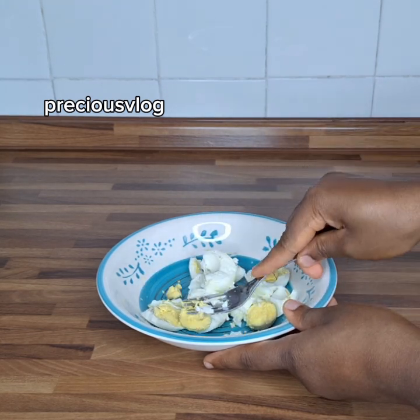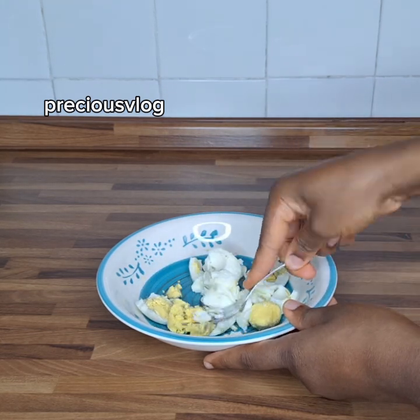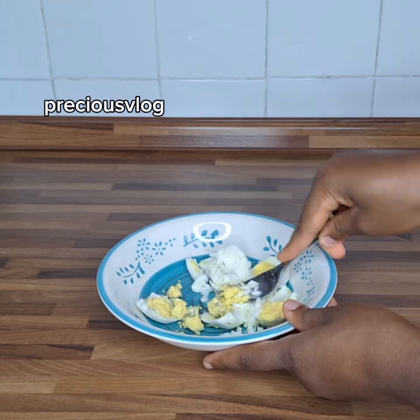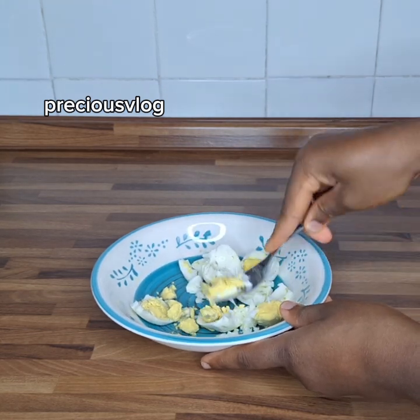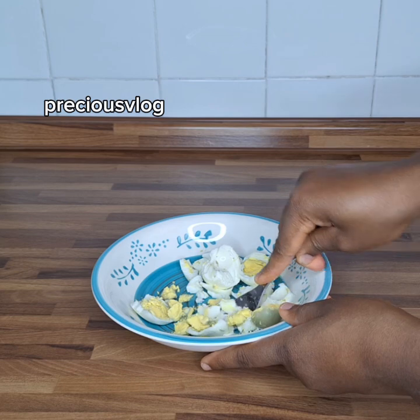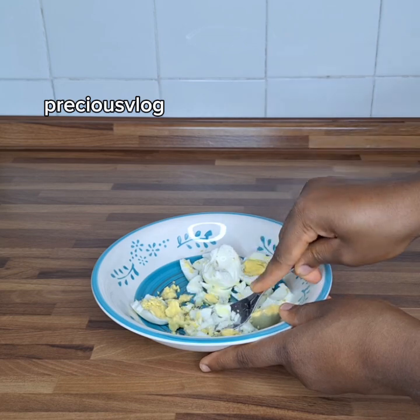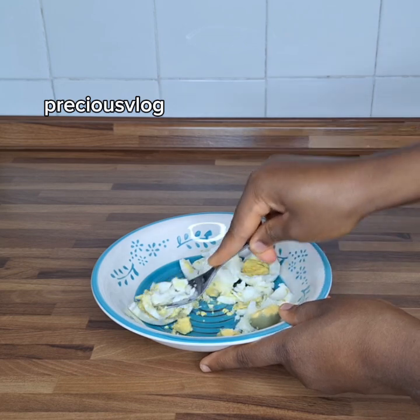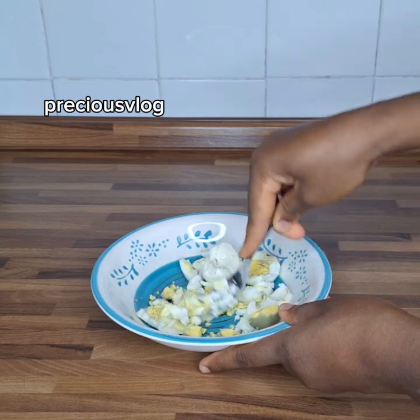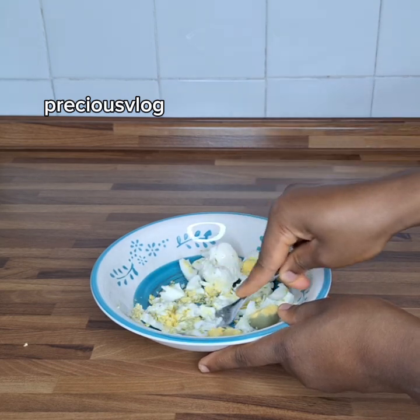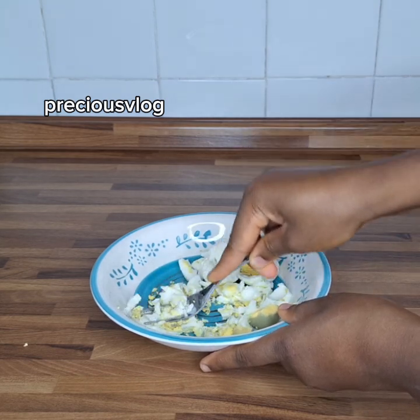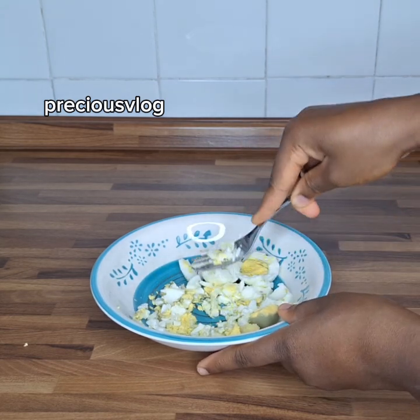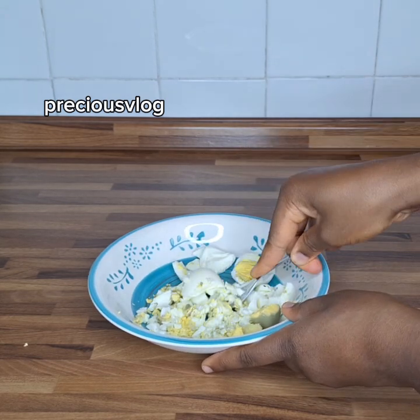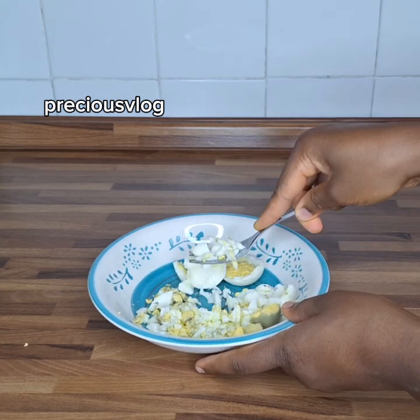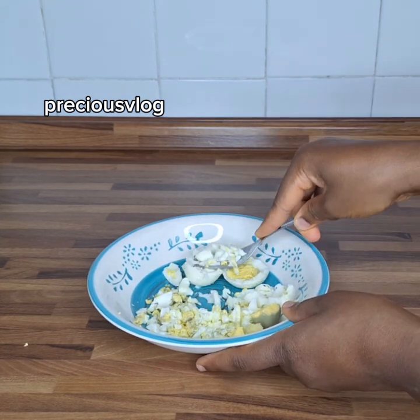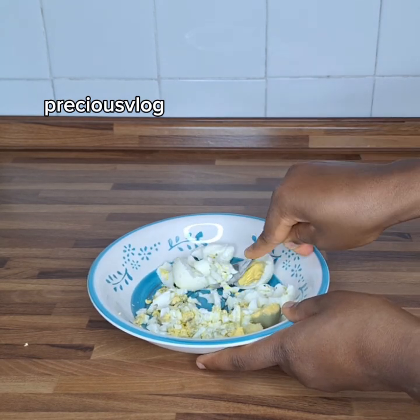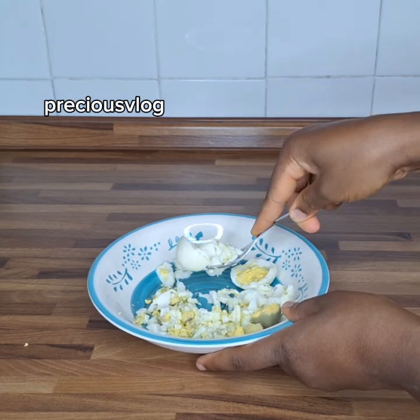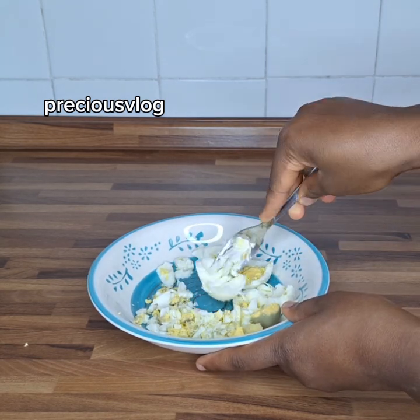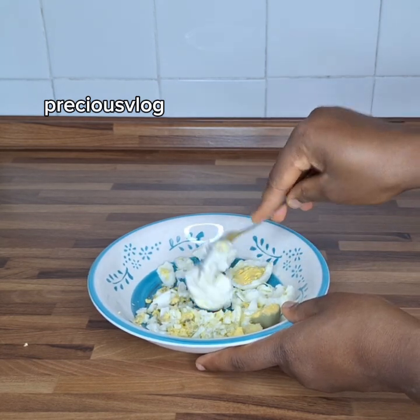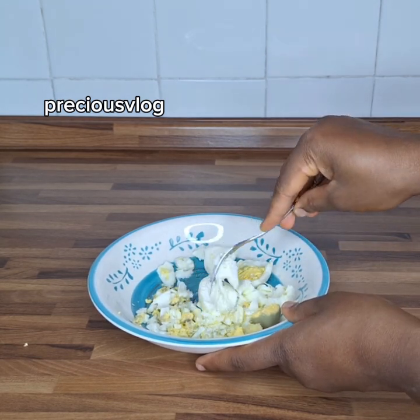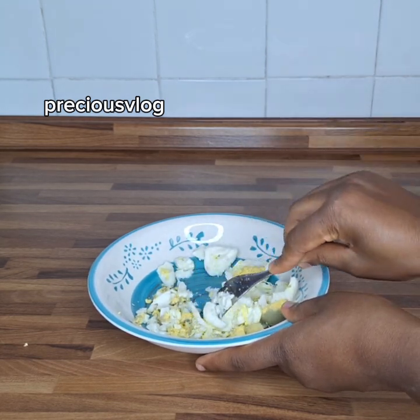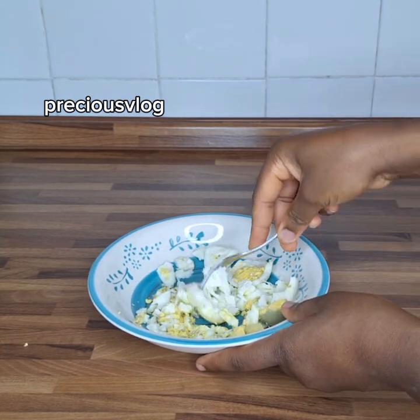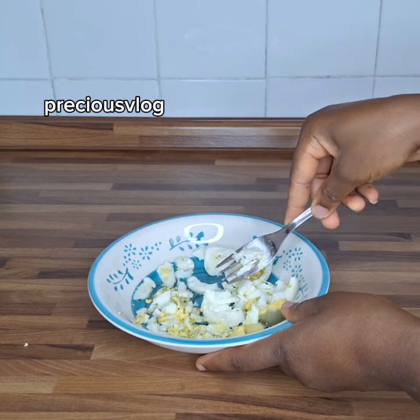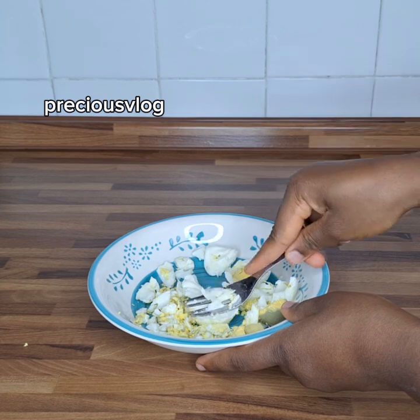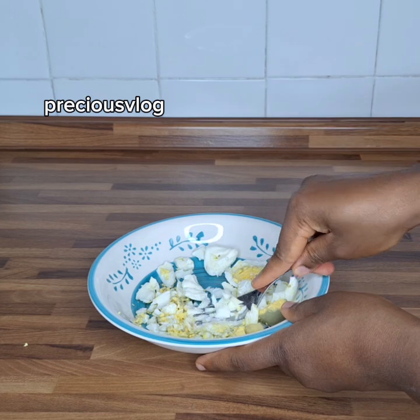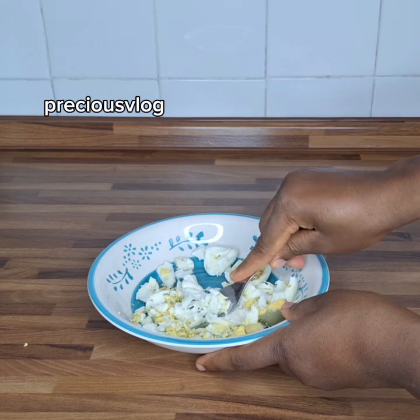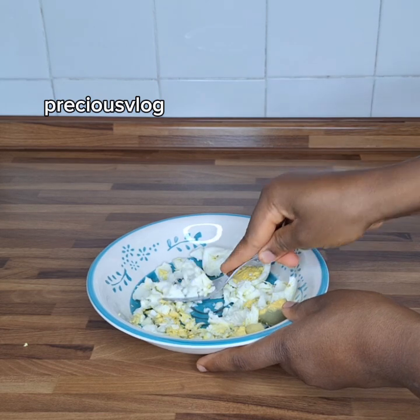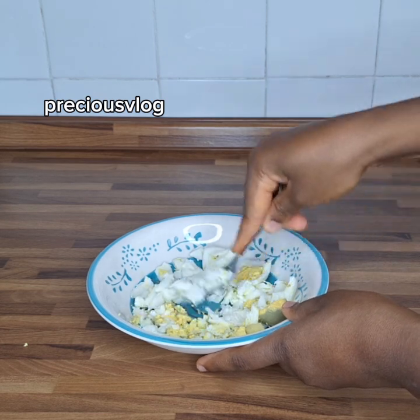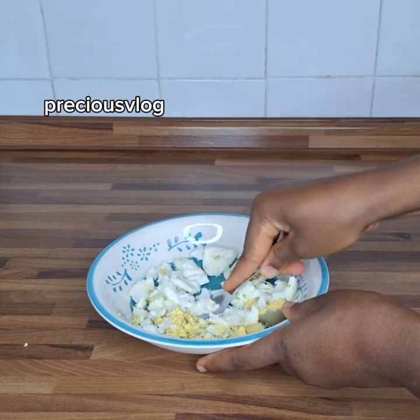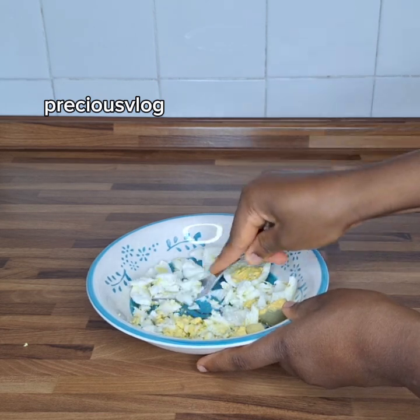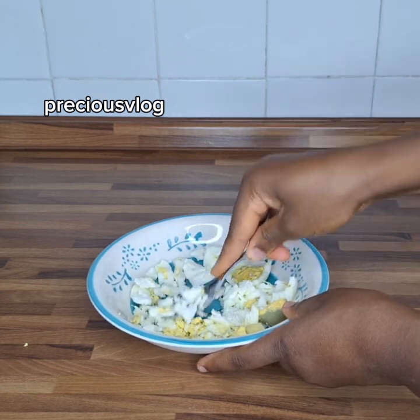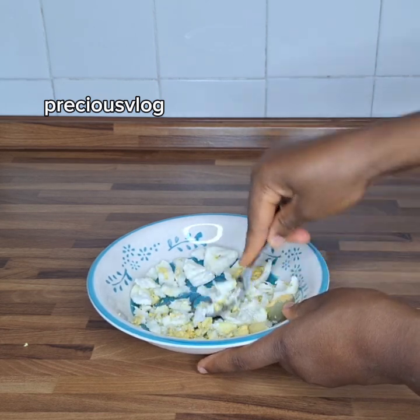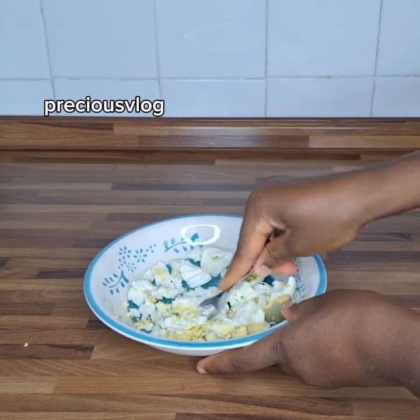If today is not the first time you've come across my page, make sure you follow me for more recipes like this. And if you haven't liked this video yet and you're still watching up to now, please like and share this video, guys.